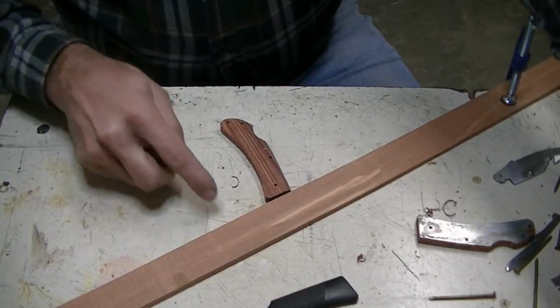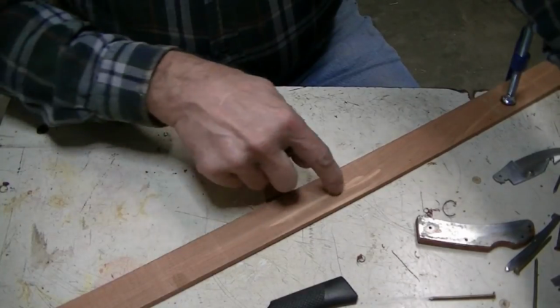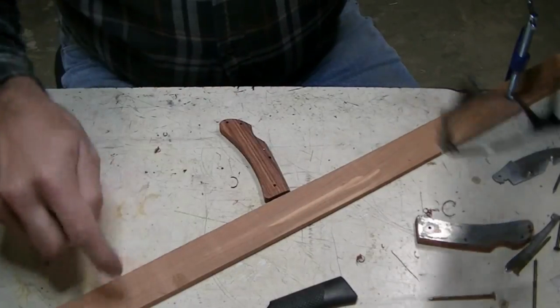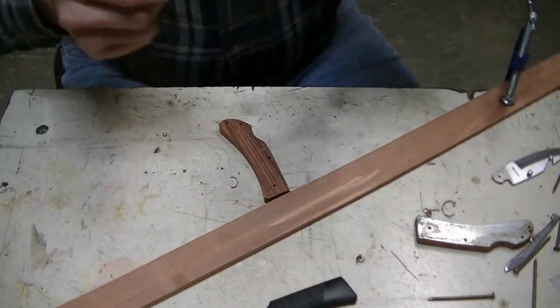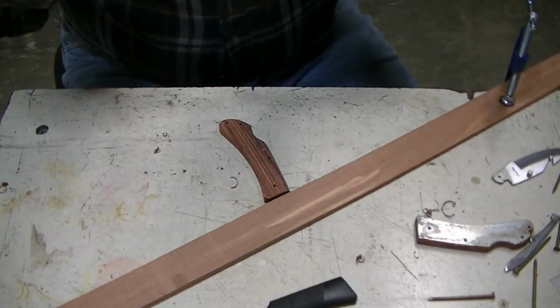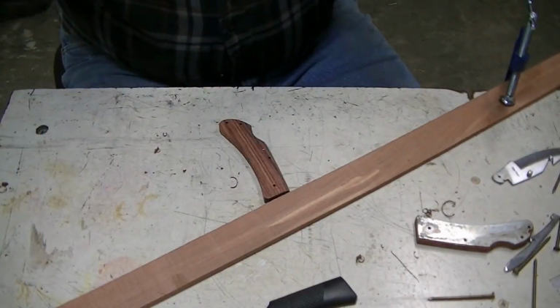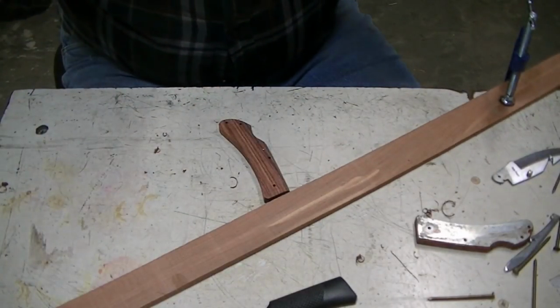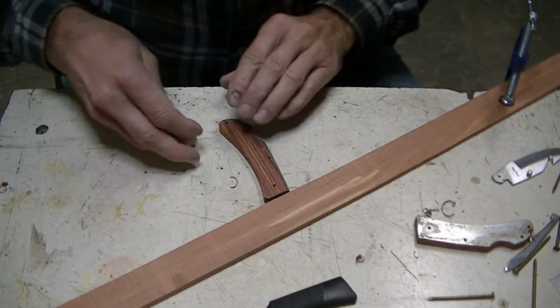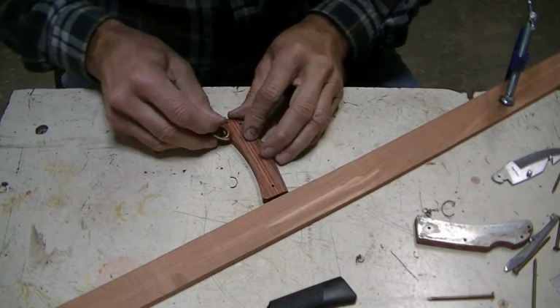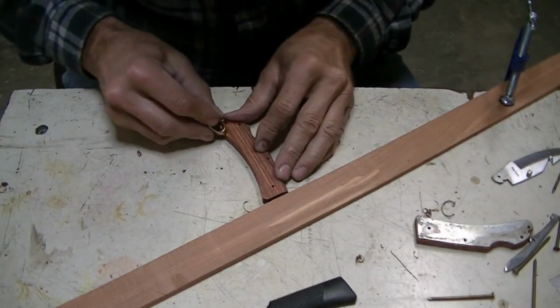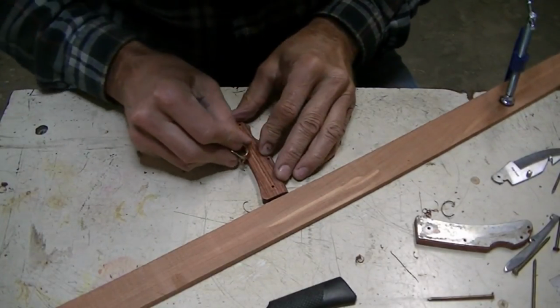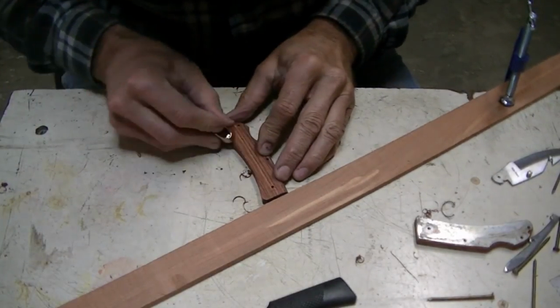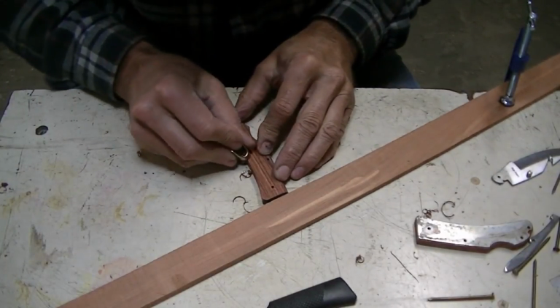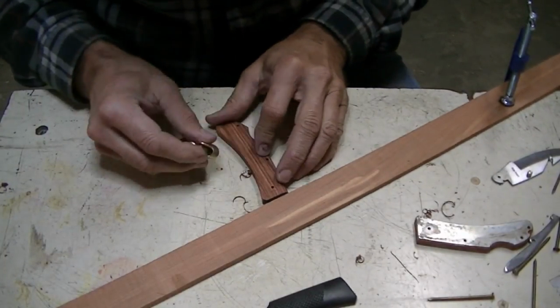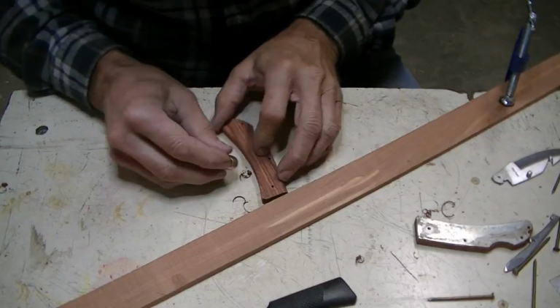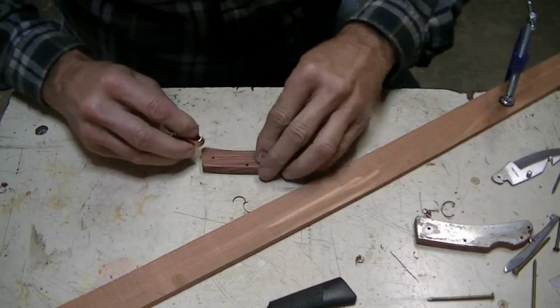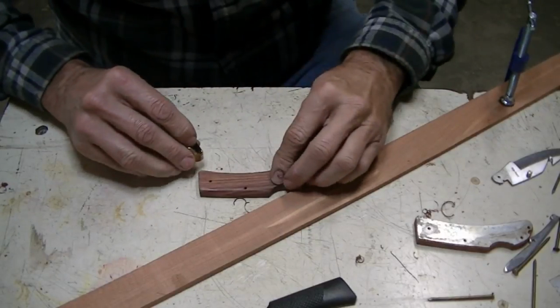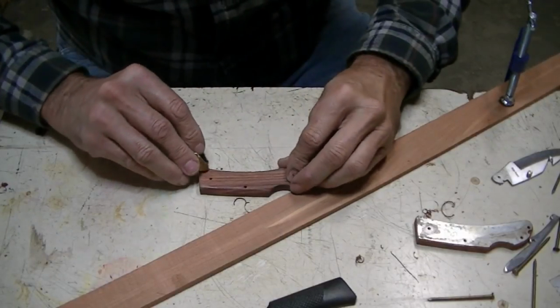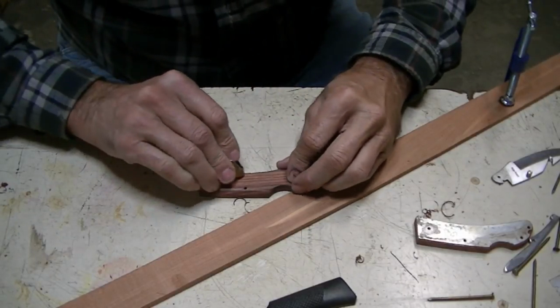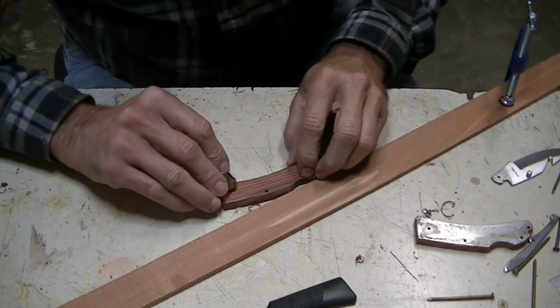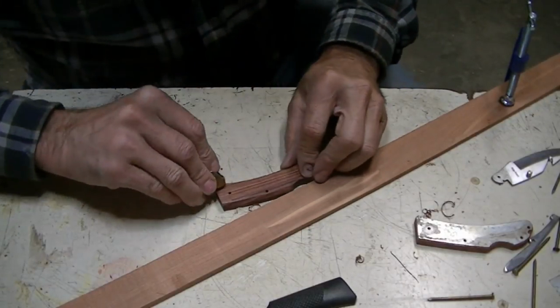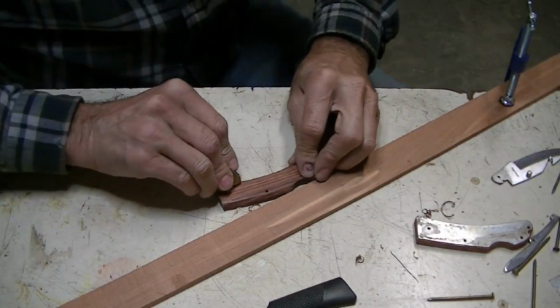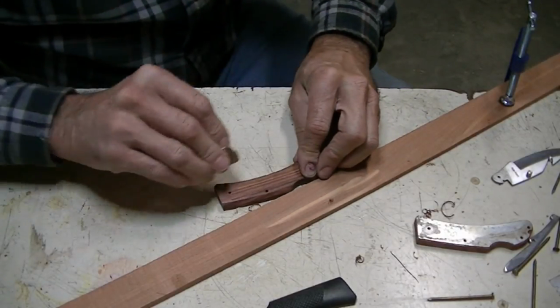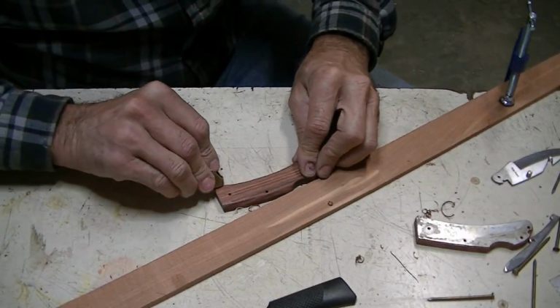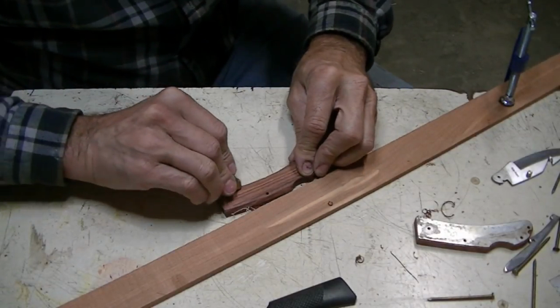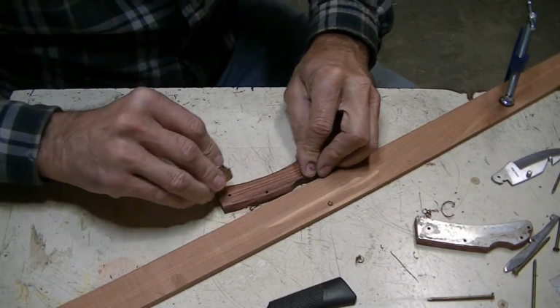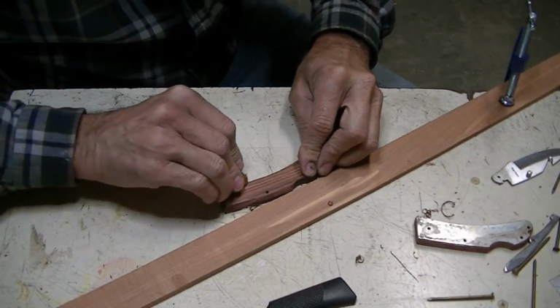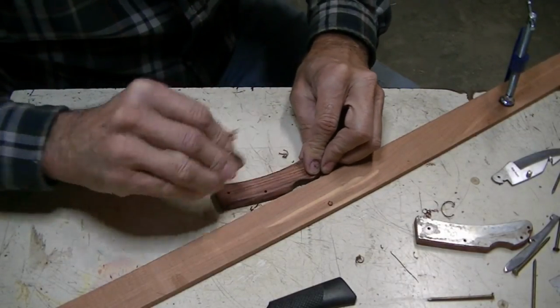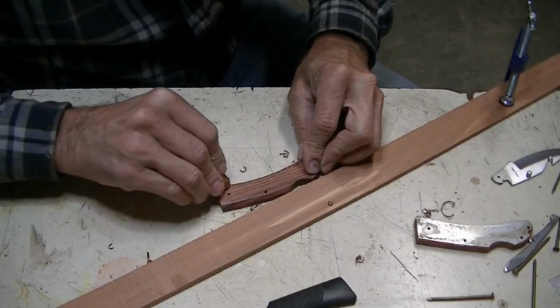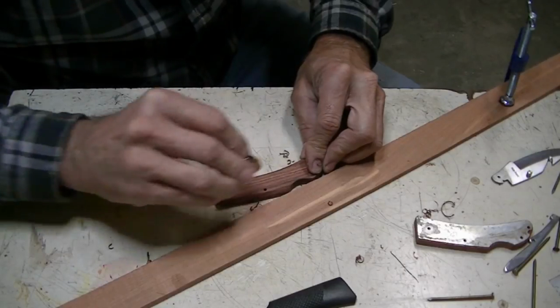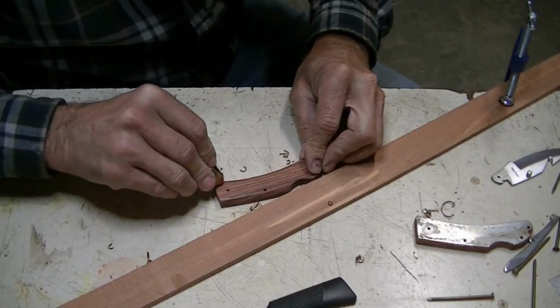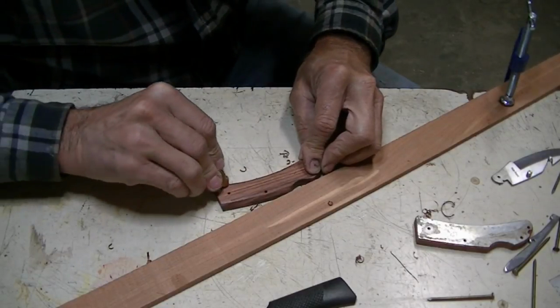I just clamped a little board across here as a stop, so that I could use that to hold against to plane.